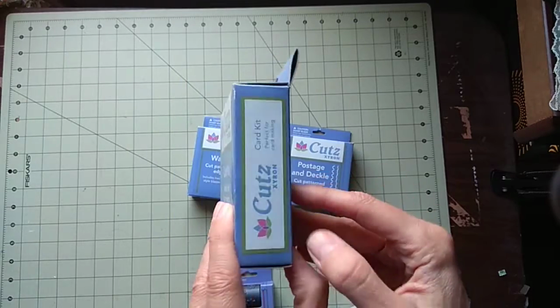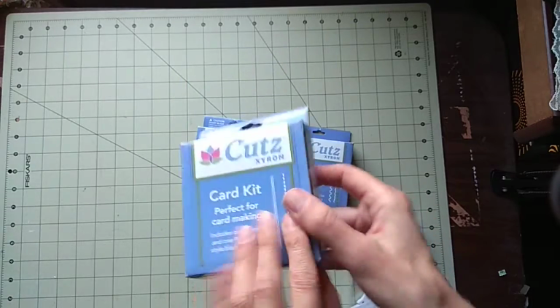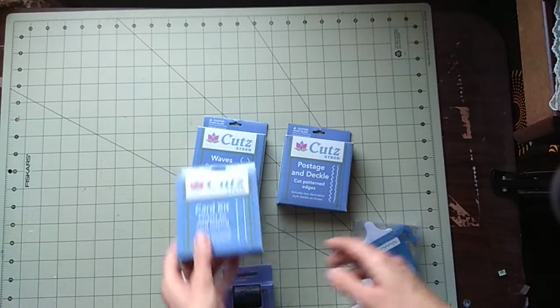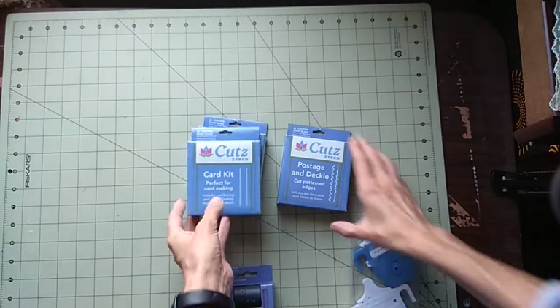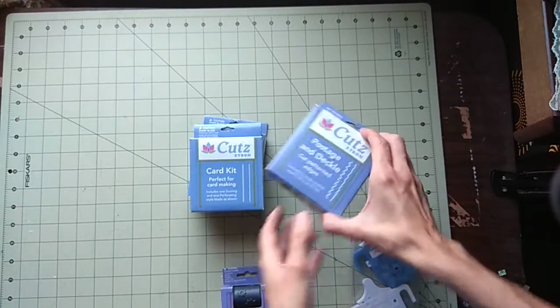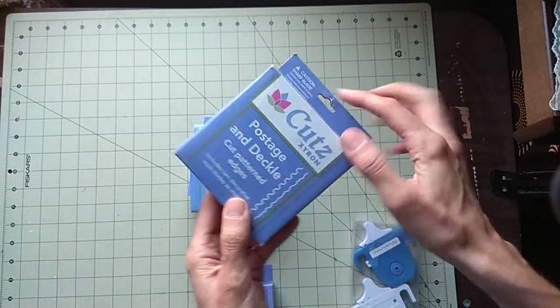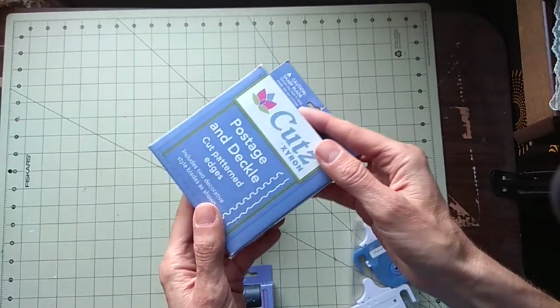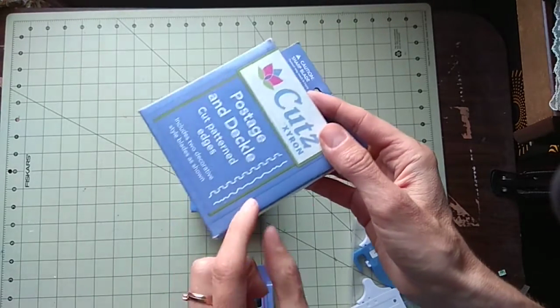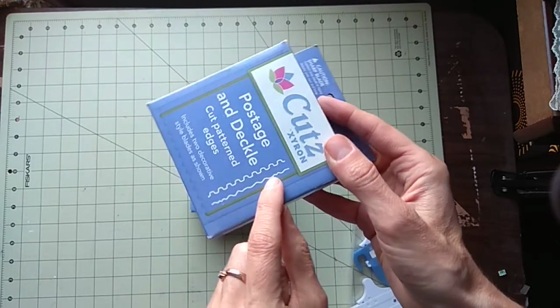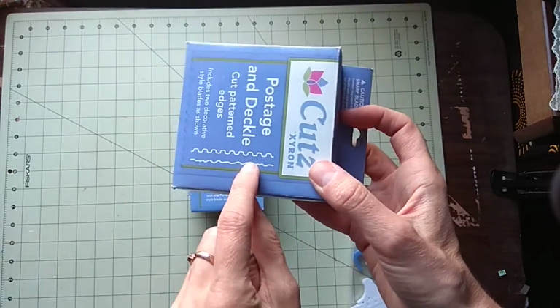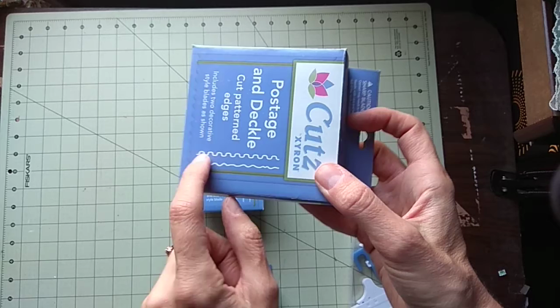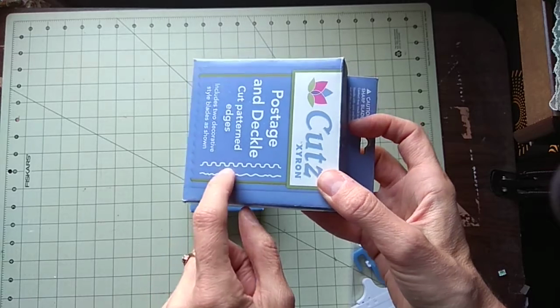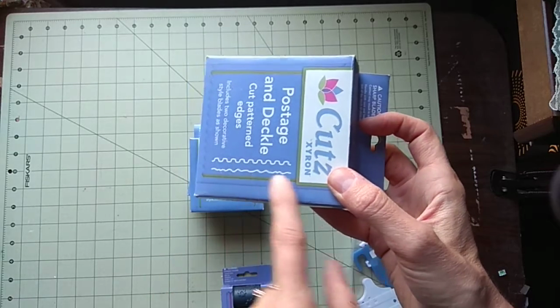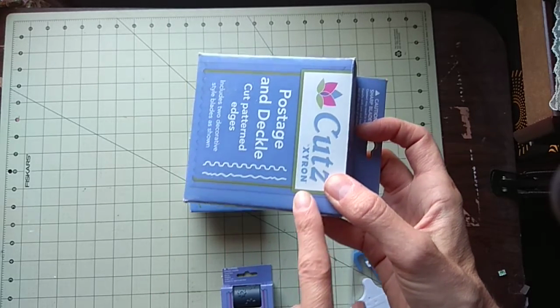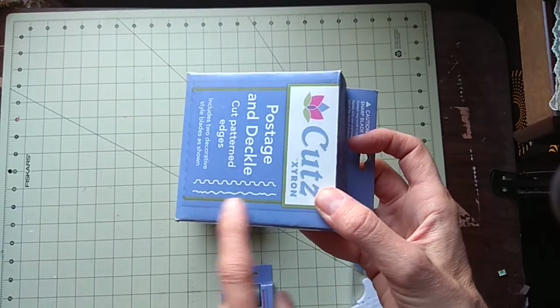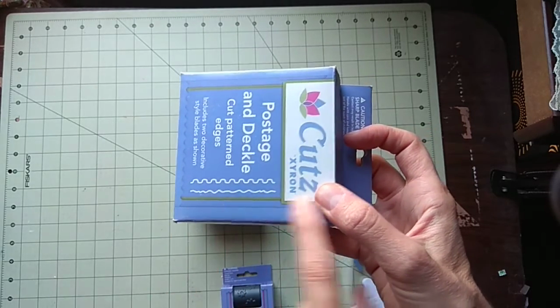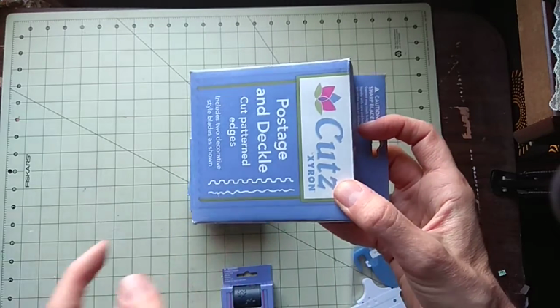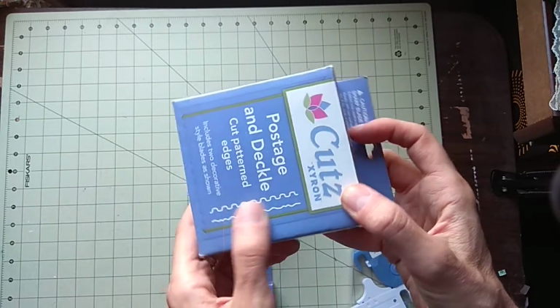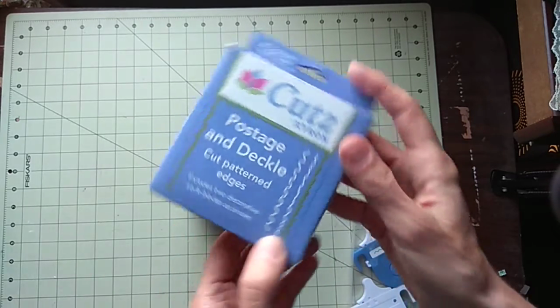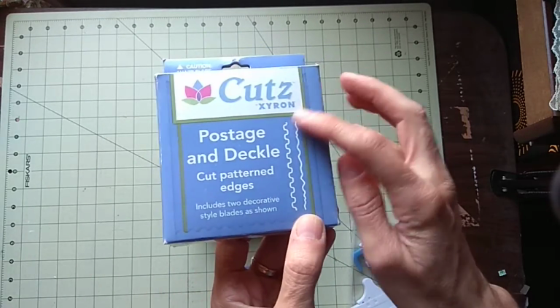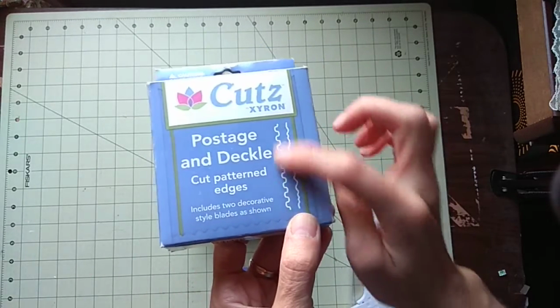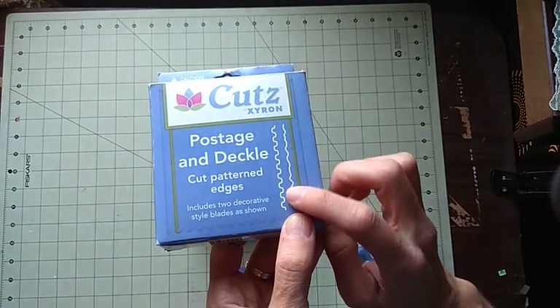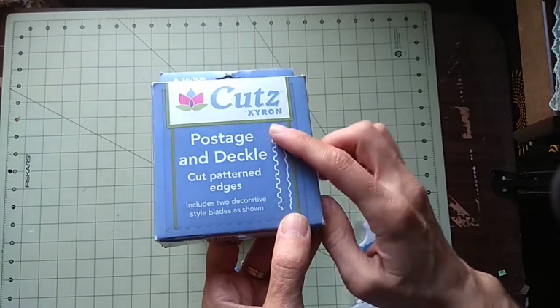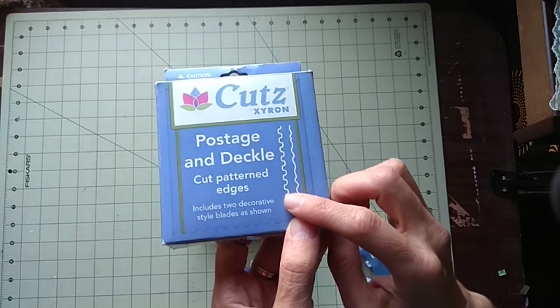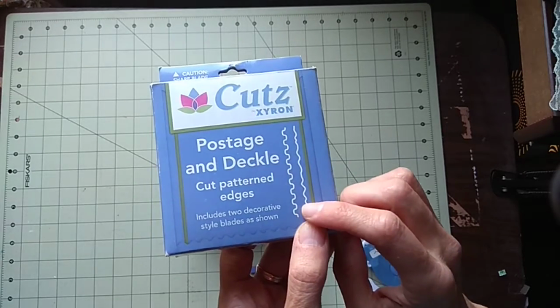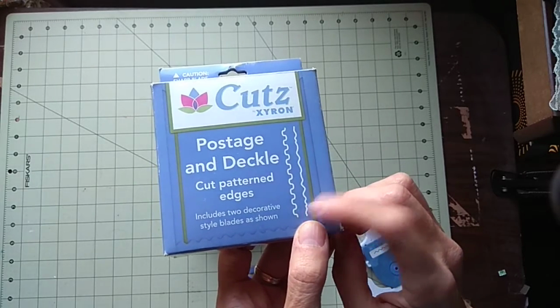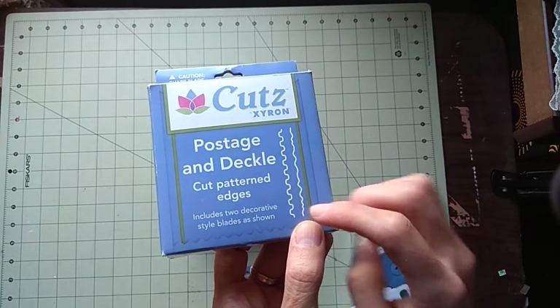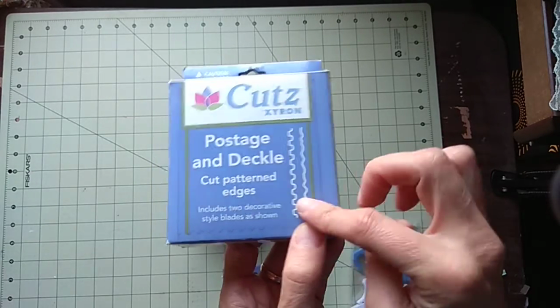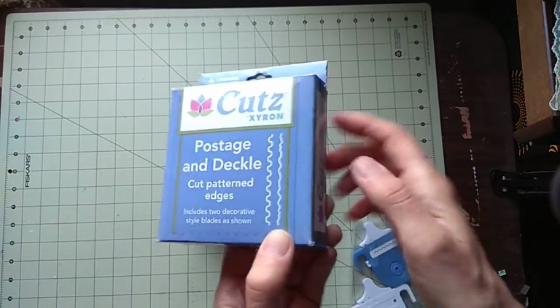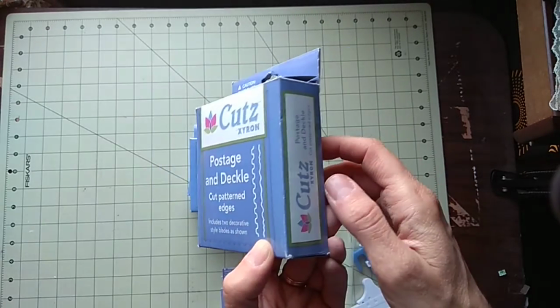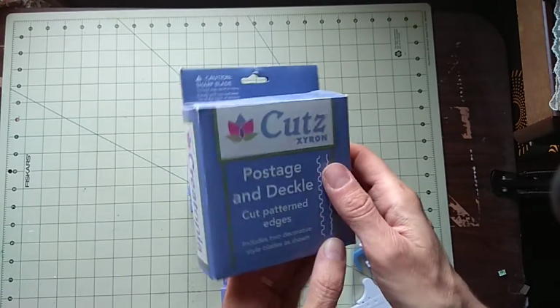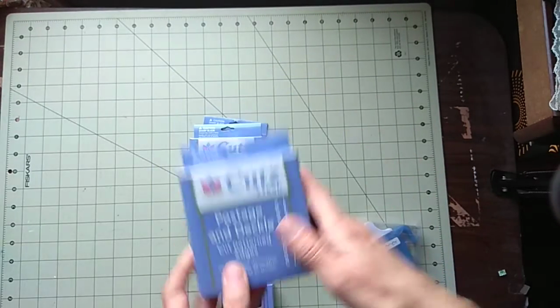The other one I really loved to use before any dies came along — now this machine can do dies — but this one before was a stamp edge, and it all says so on the box too.